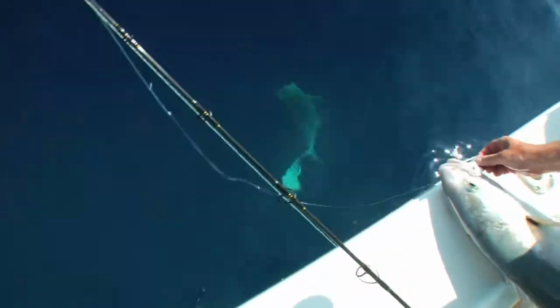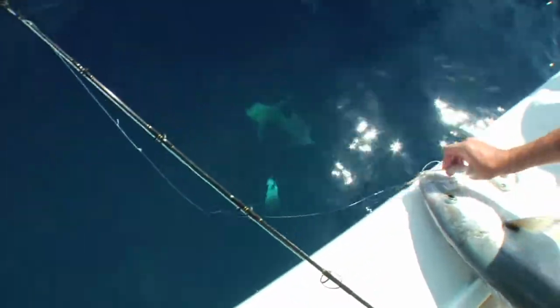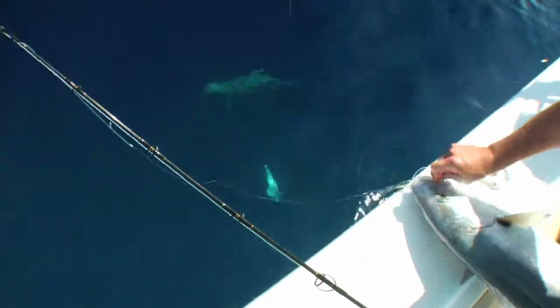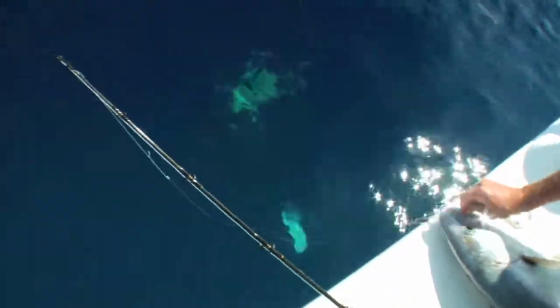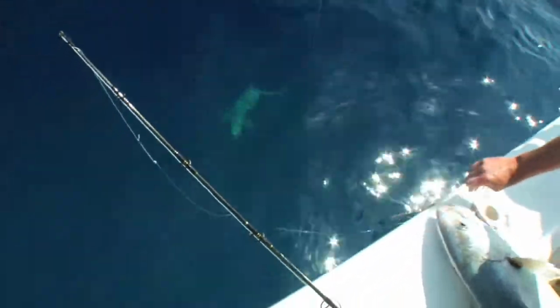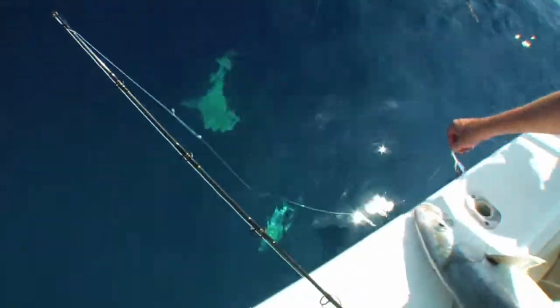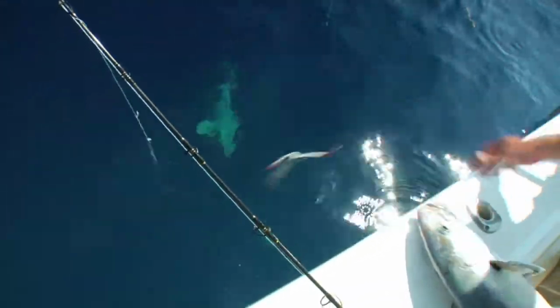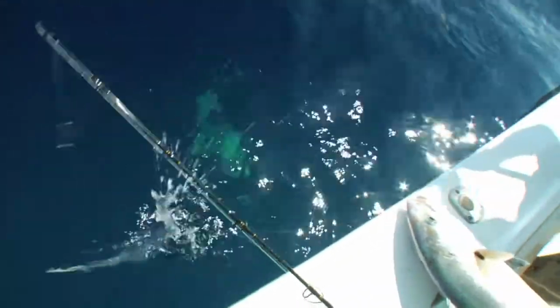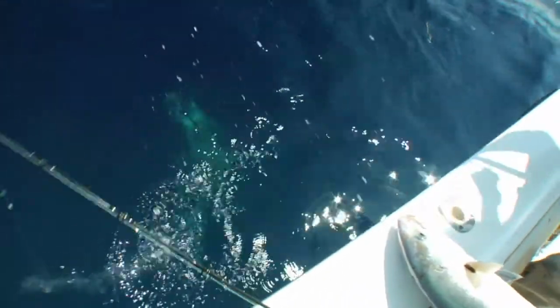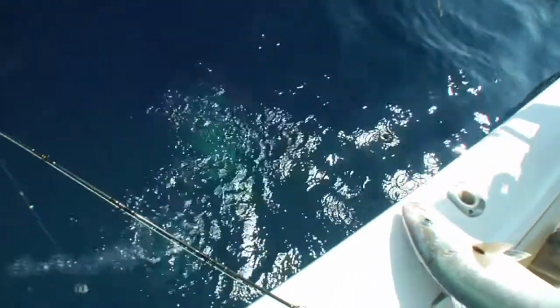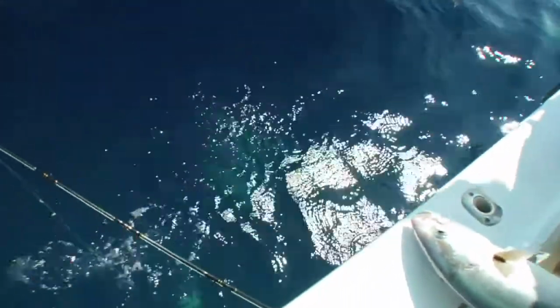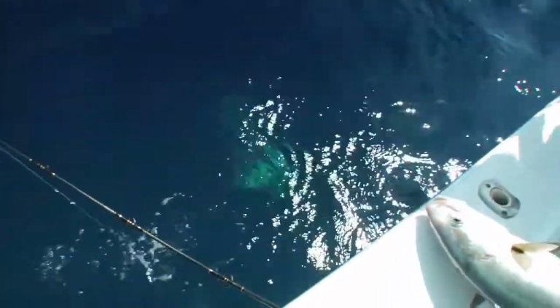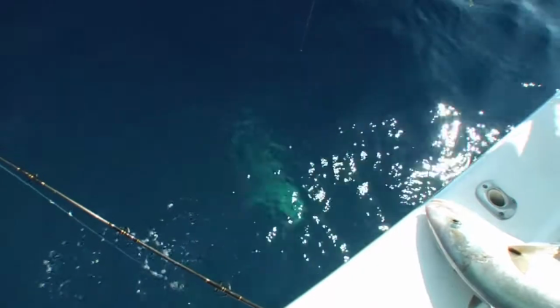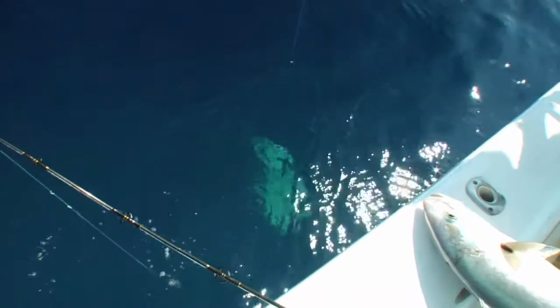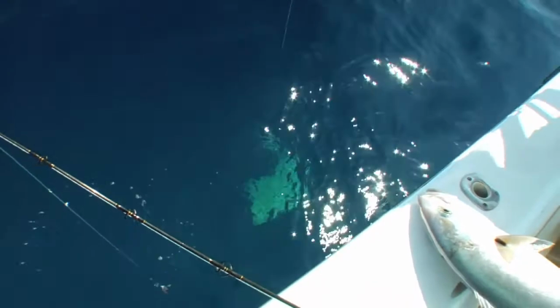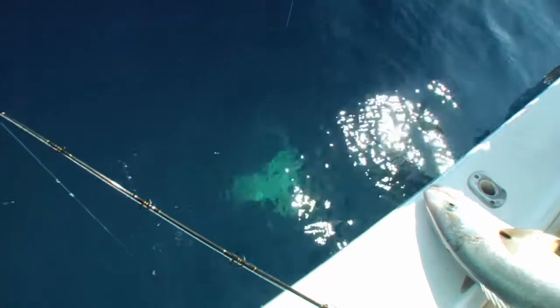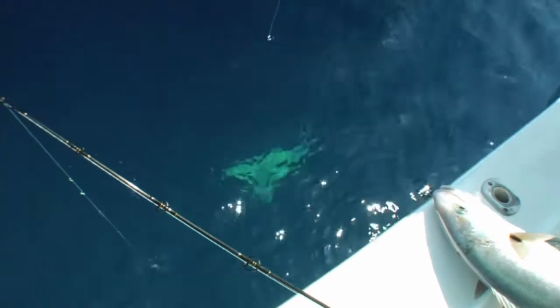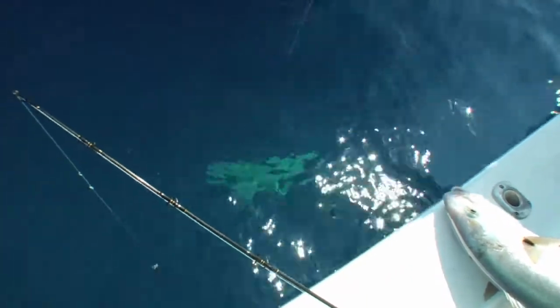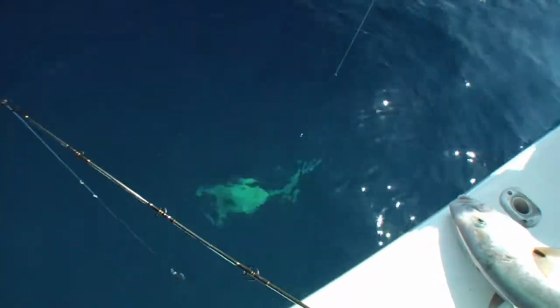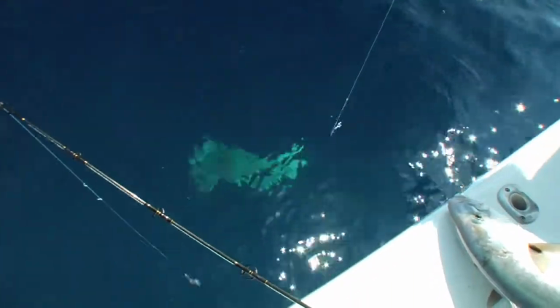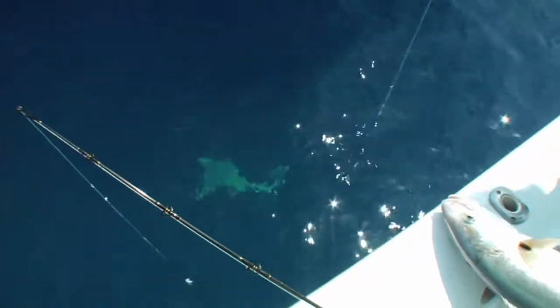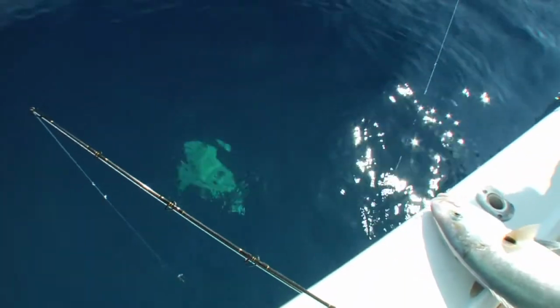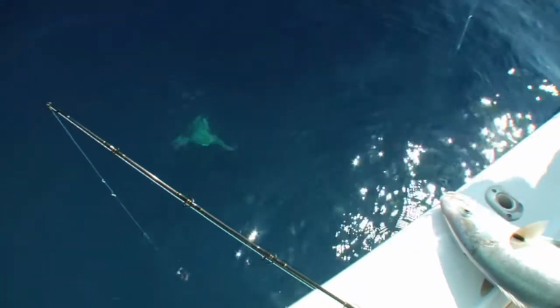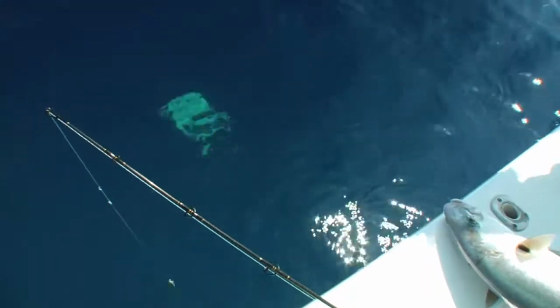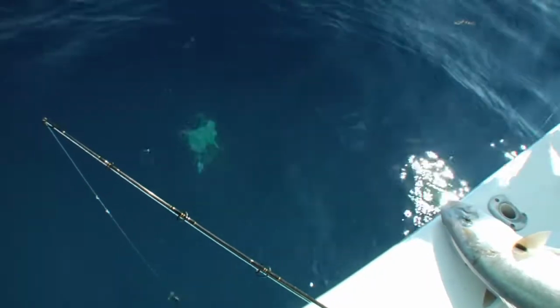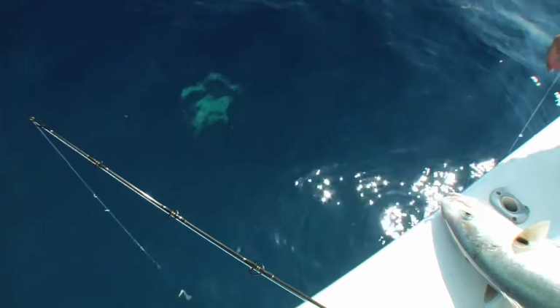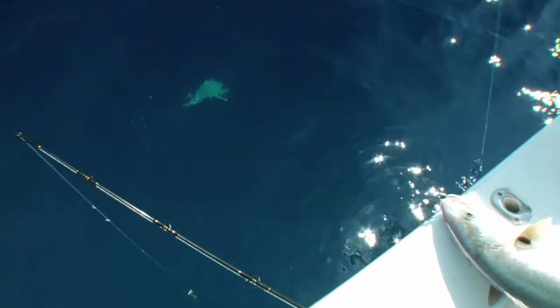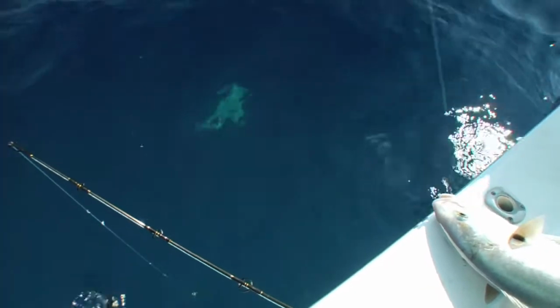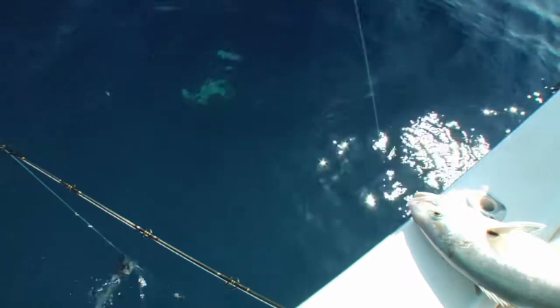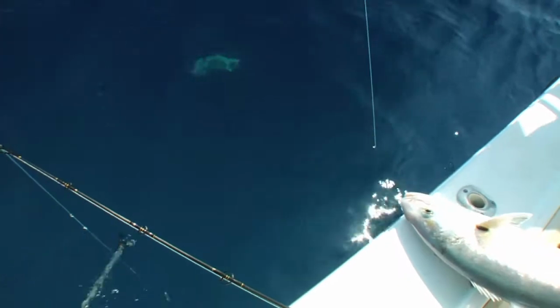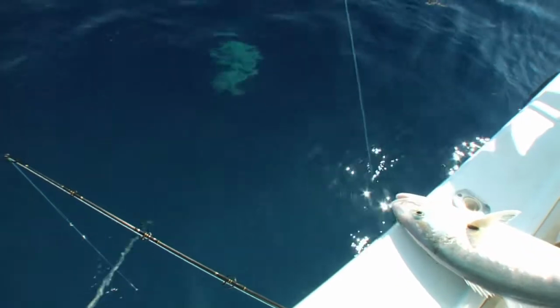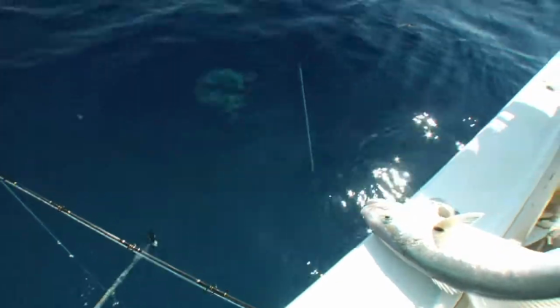Mole shark! Really? Yep, right there — look in the water. Matt, get your GoPro out. You want to catch him? No. Me neither. I mean I don't mind if you catch him. I'm not going to reel him in.